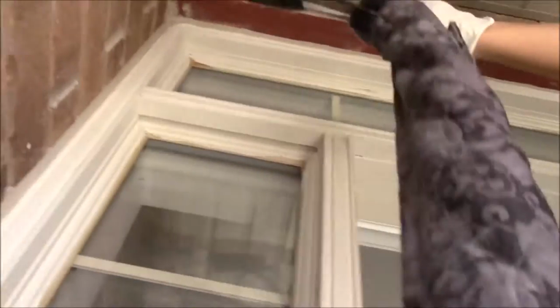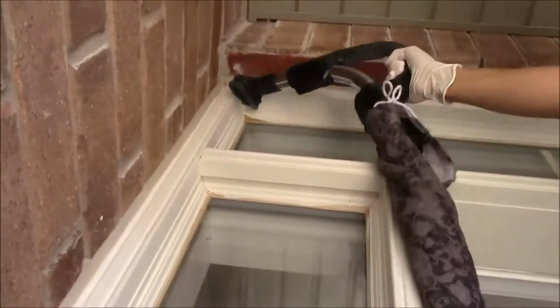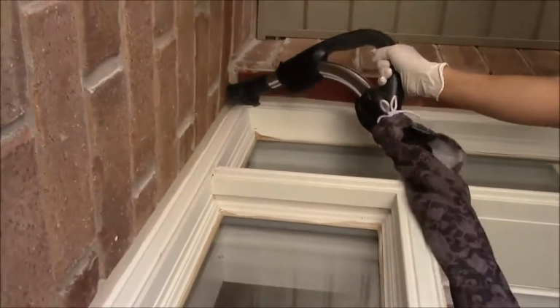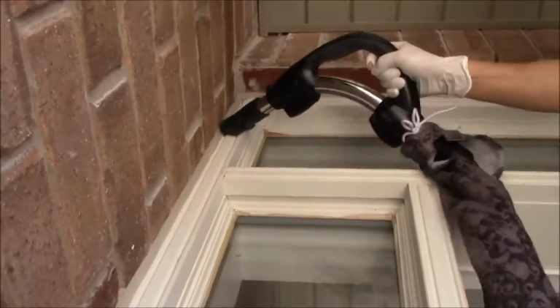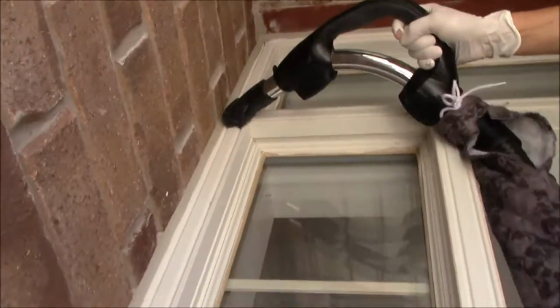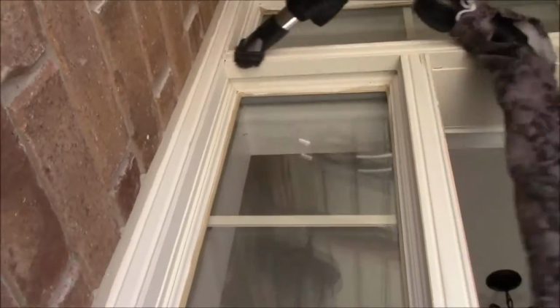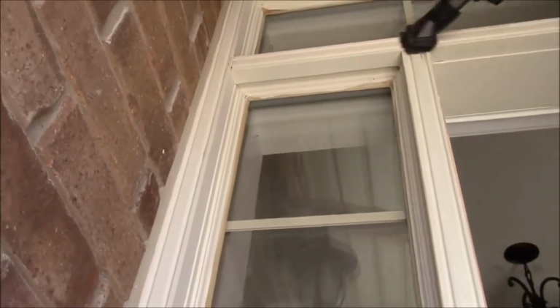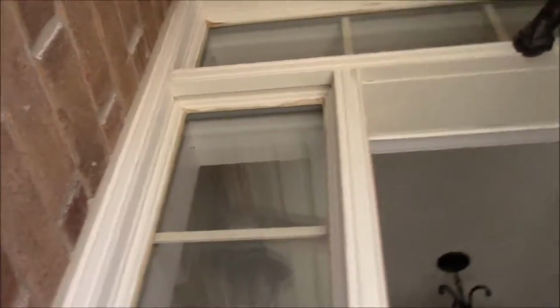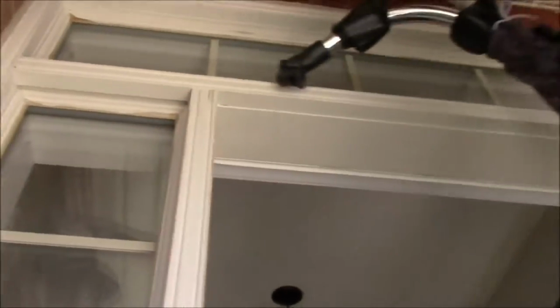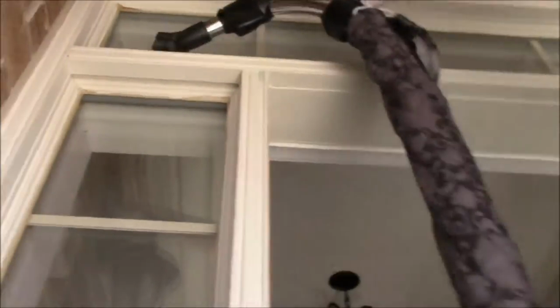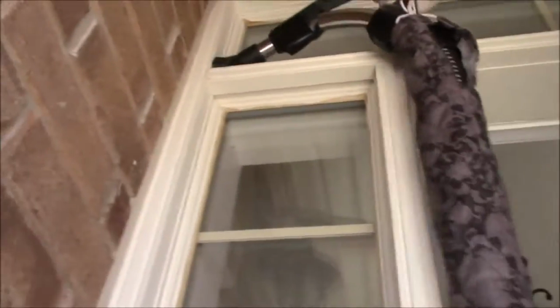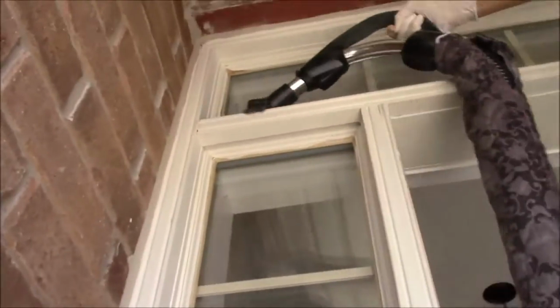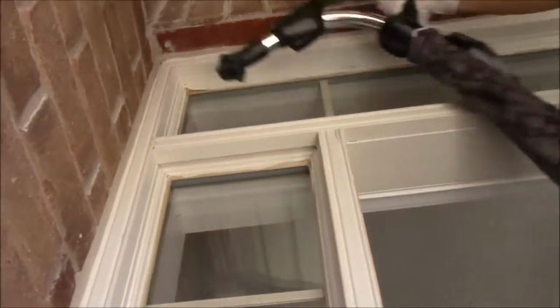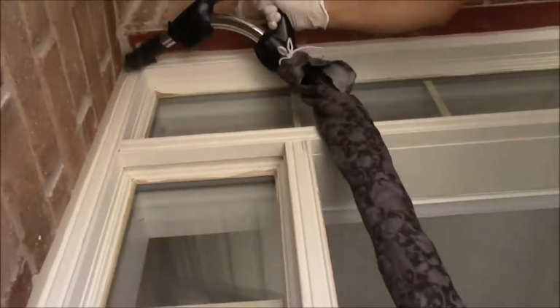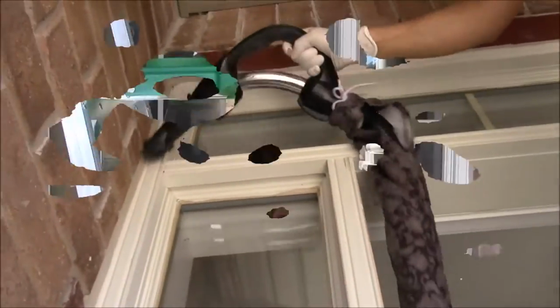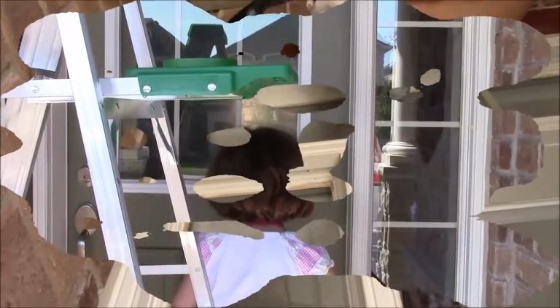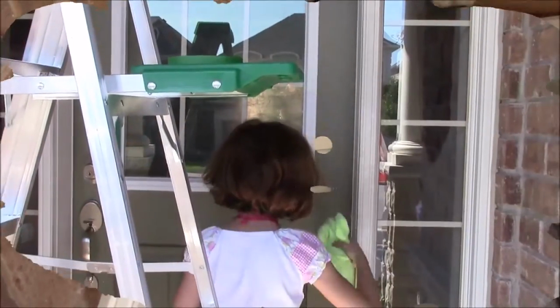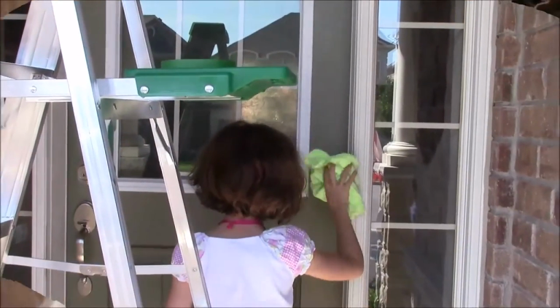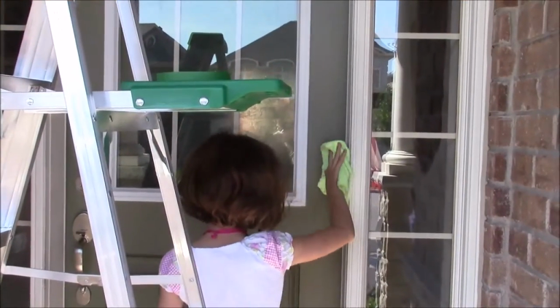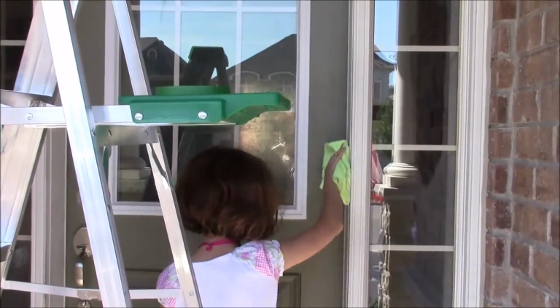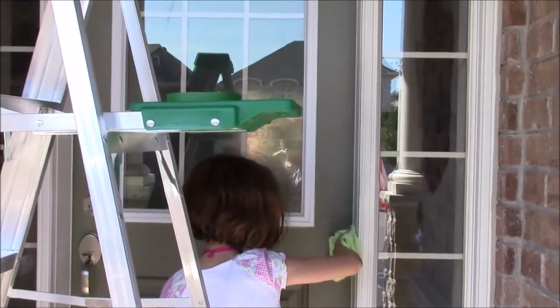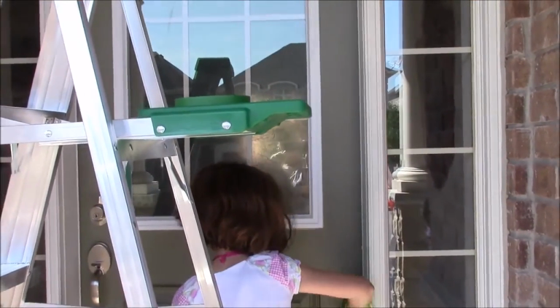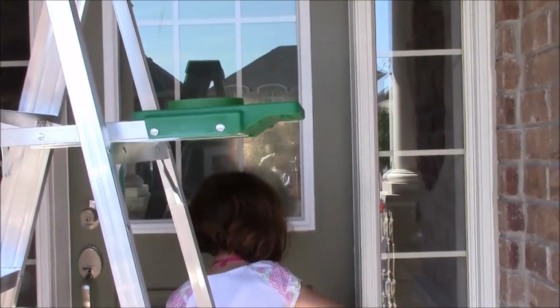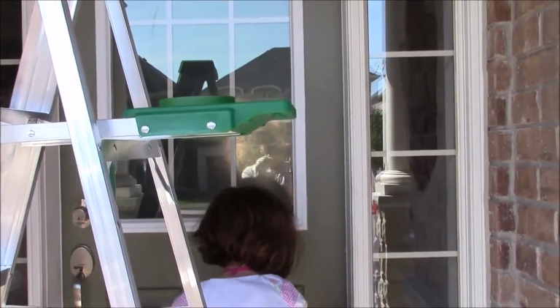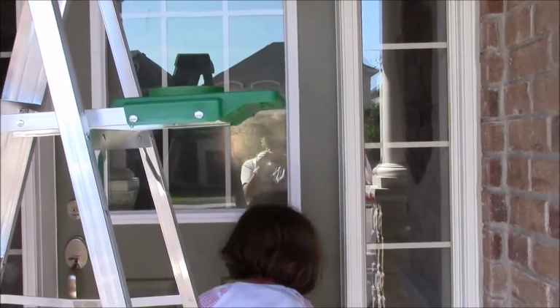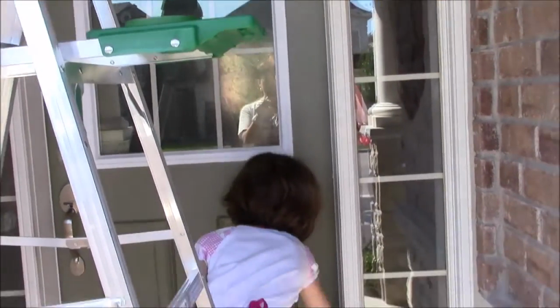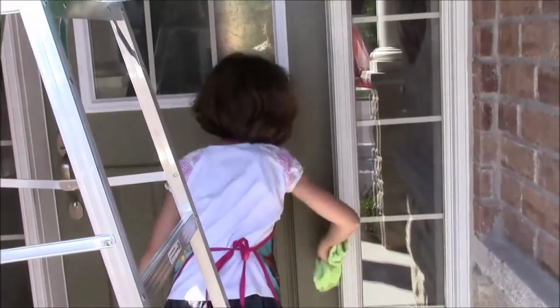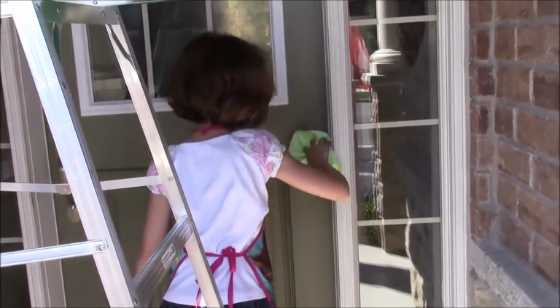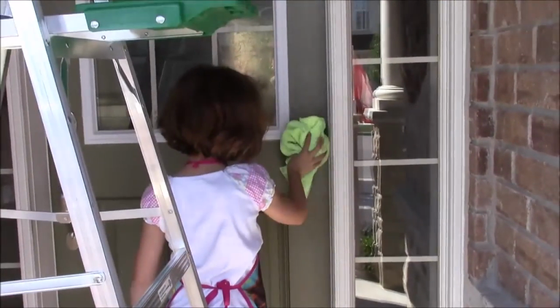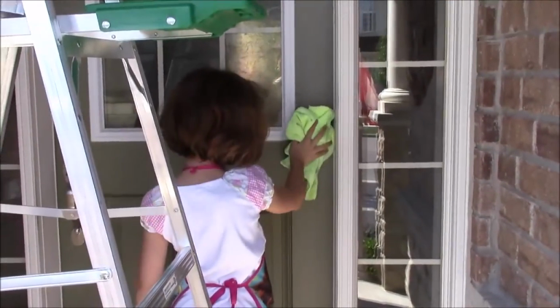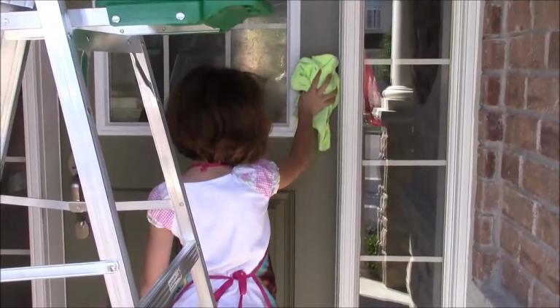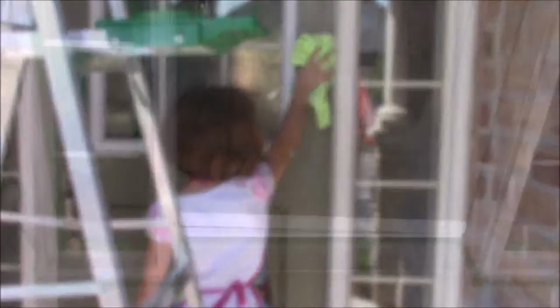Vacuum the dust from the sanding and make sure there's no dust left. Take a cloth and clean the rest of the dust, then remove the handle, locks, and all the attachments from the door.